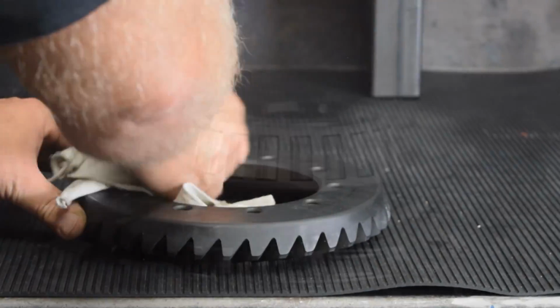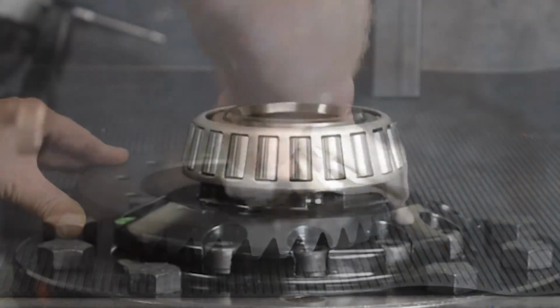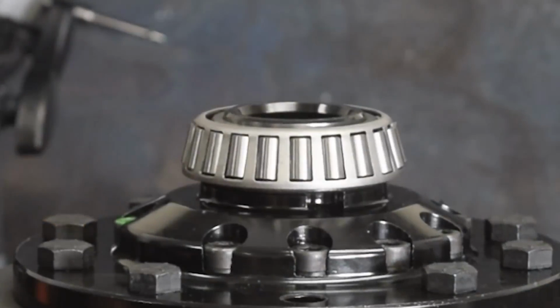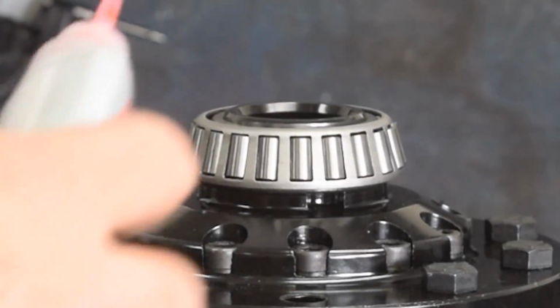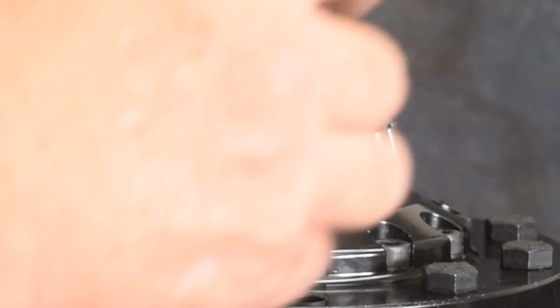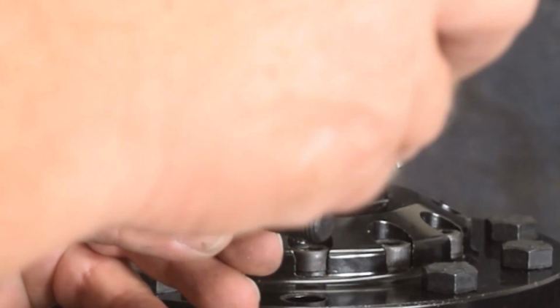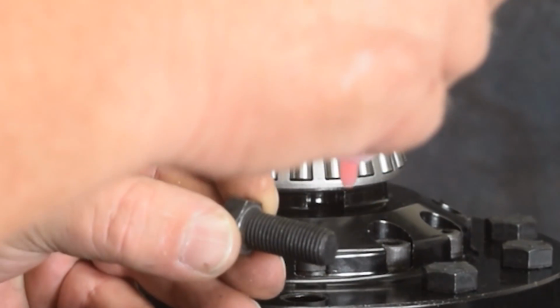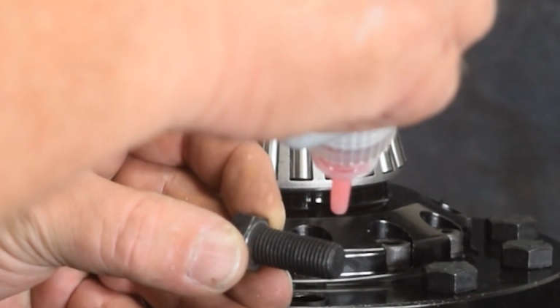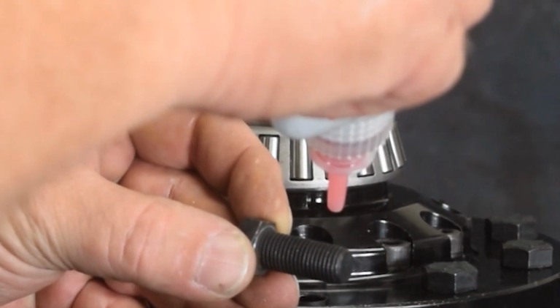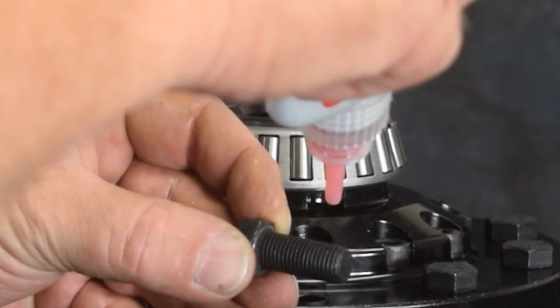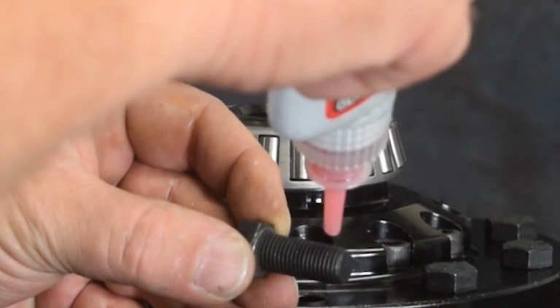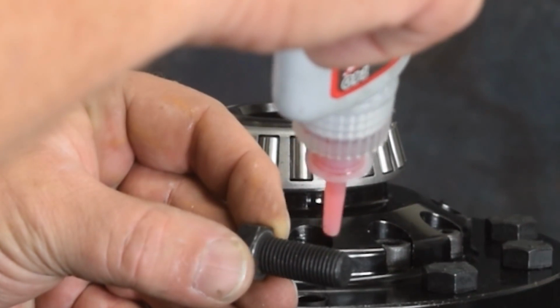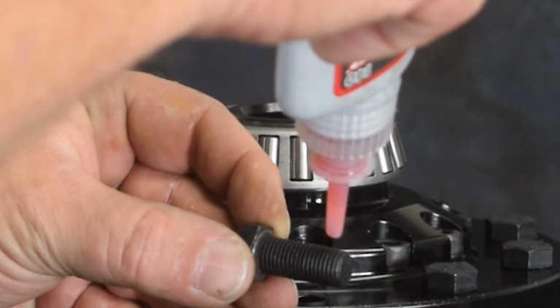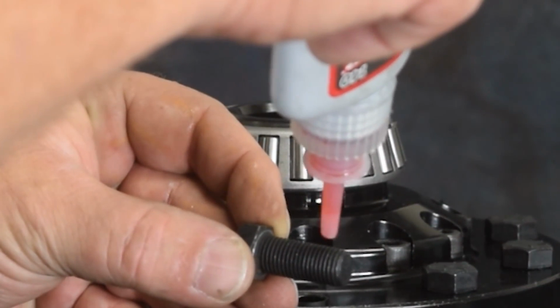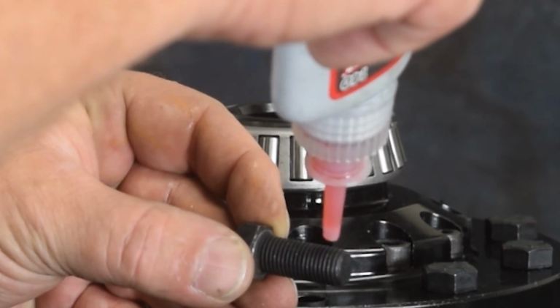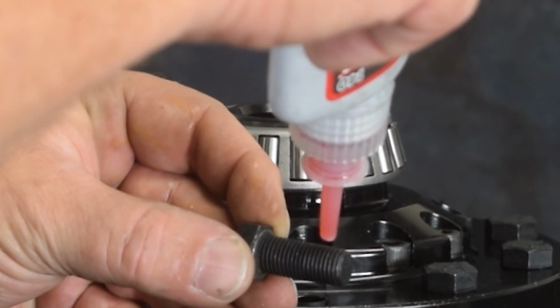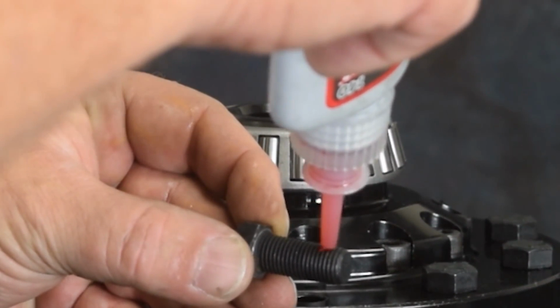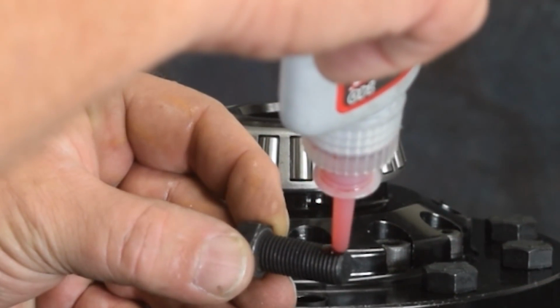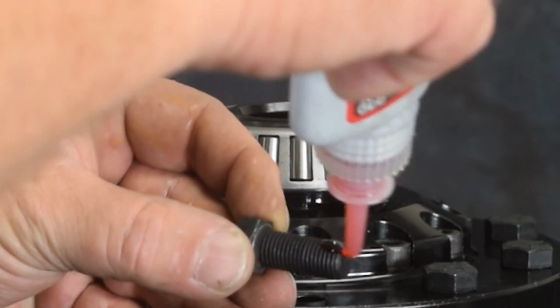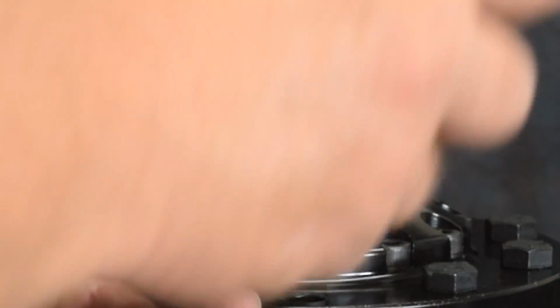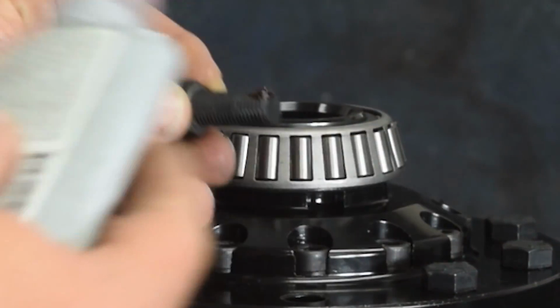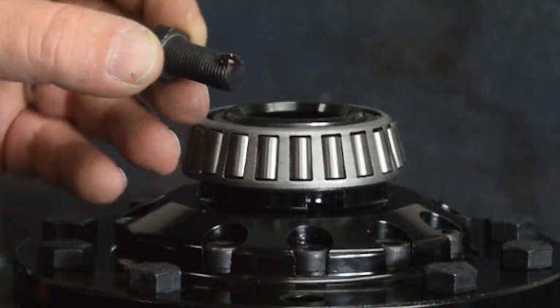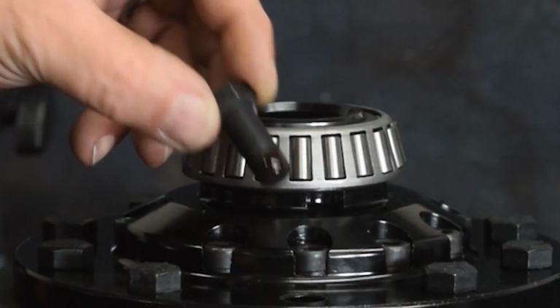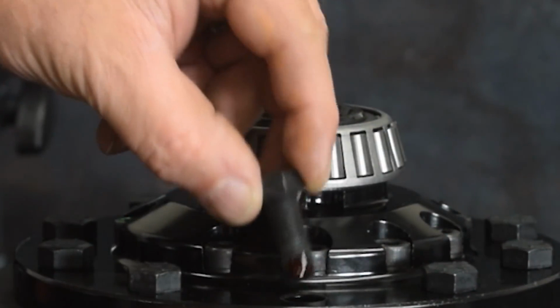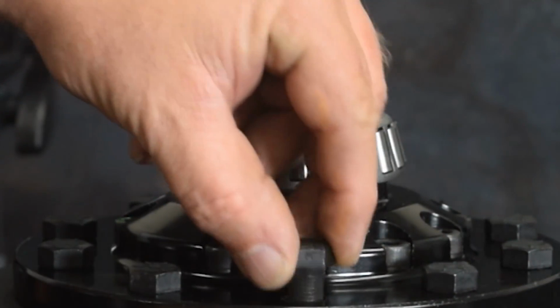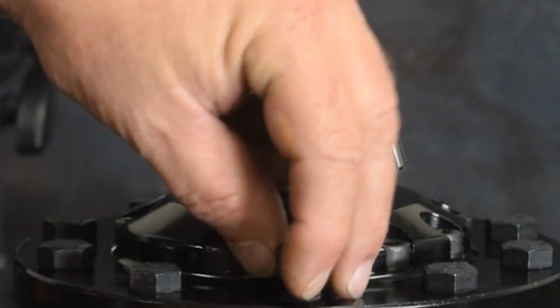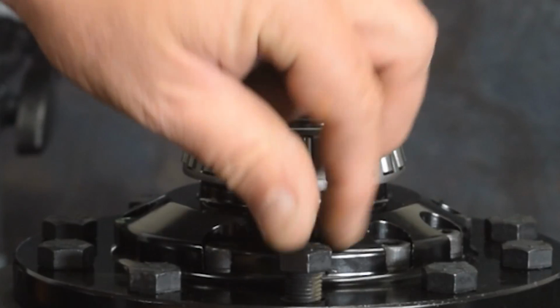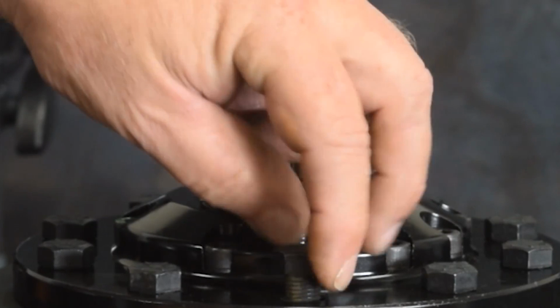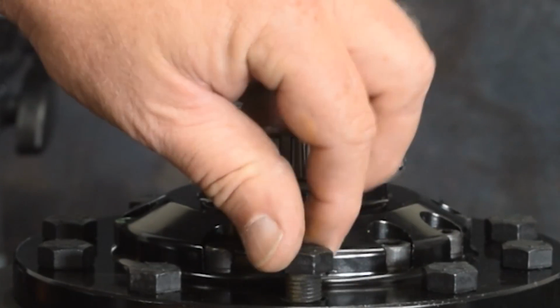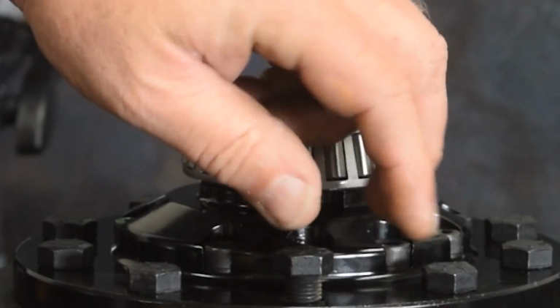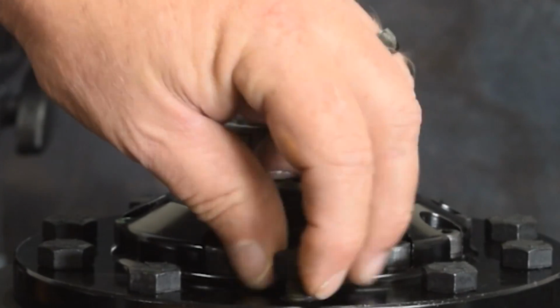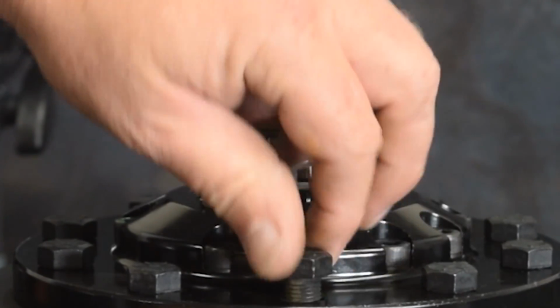A thread locking compound is applied to the ring gear bolts, which are then step torqued in a star pattern to the gear manufacturer's recommended torque specification.